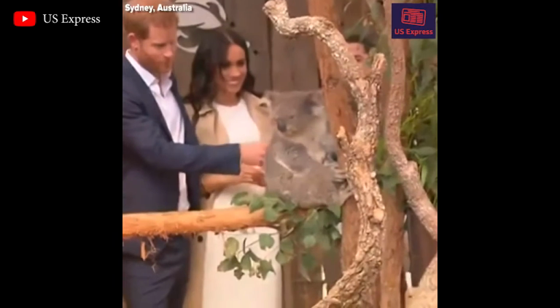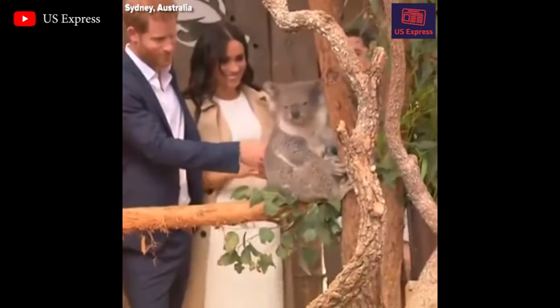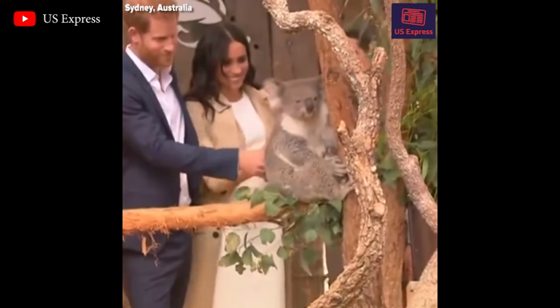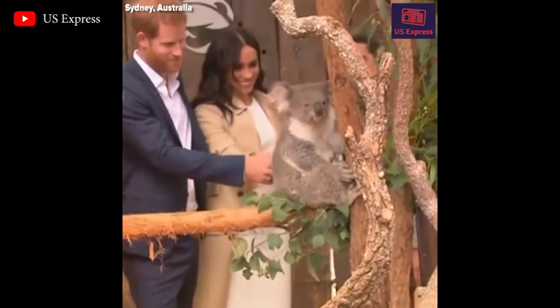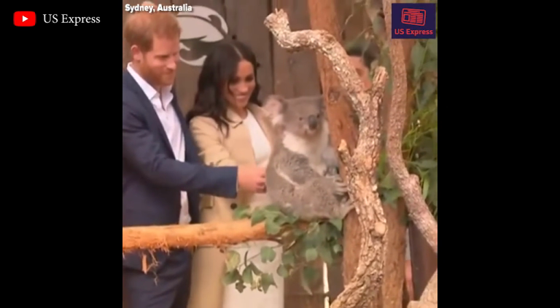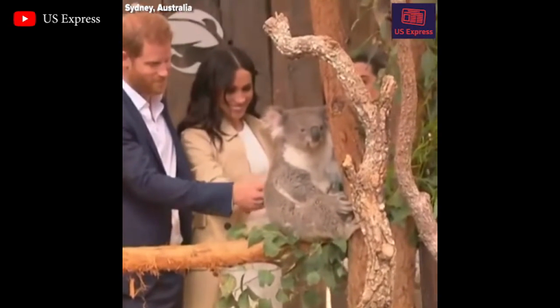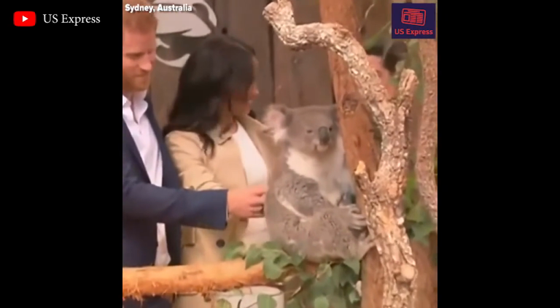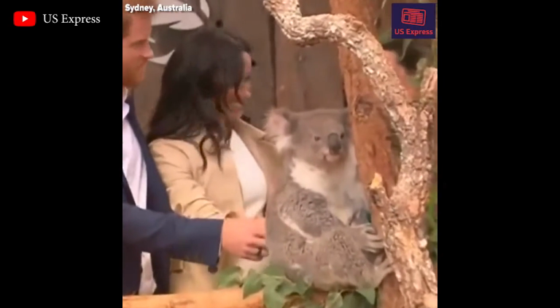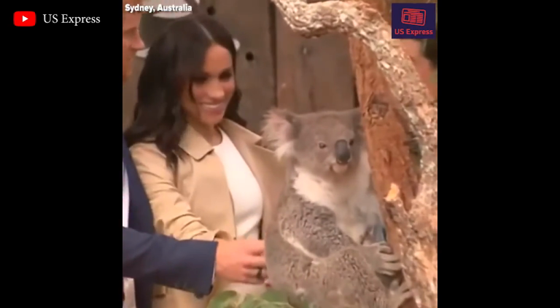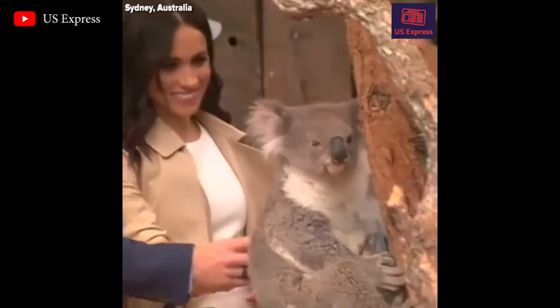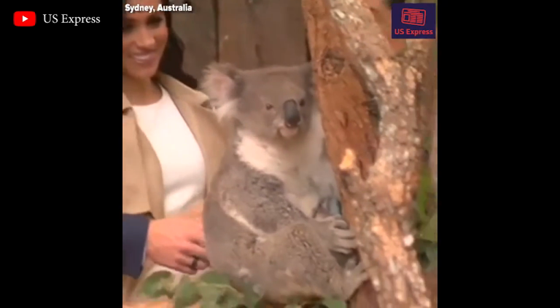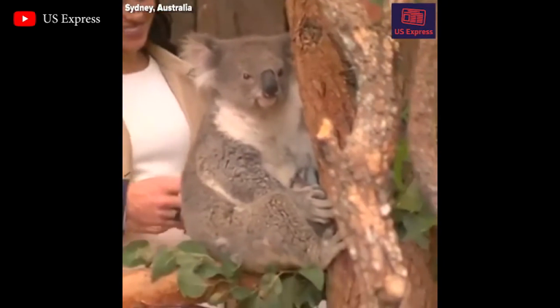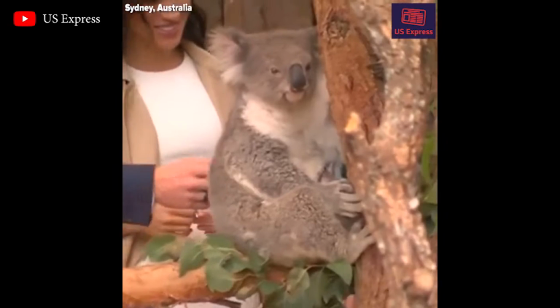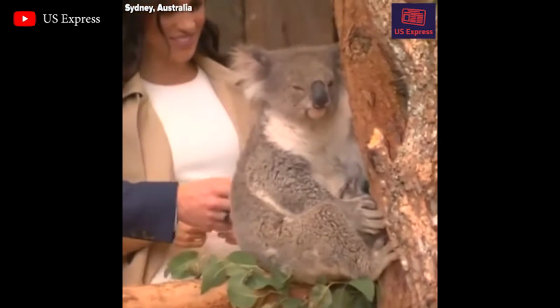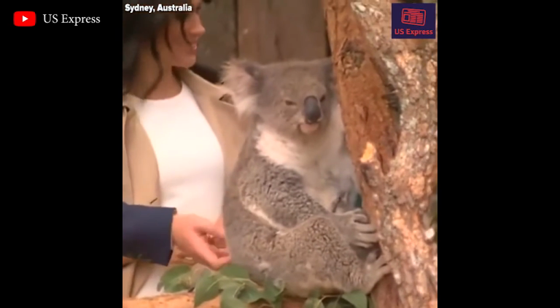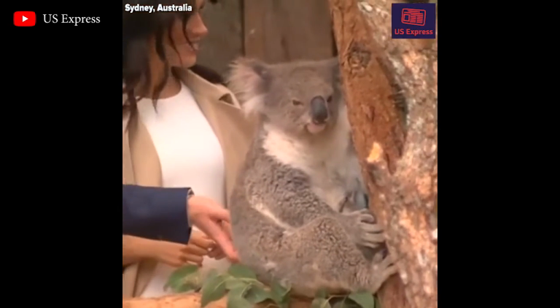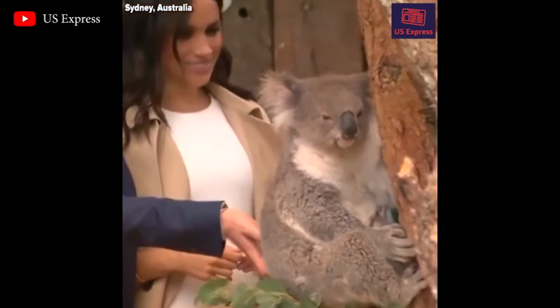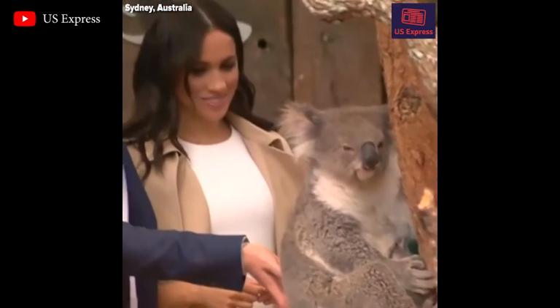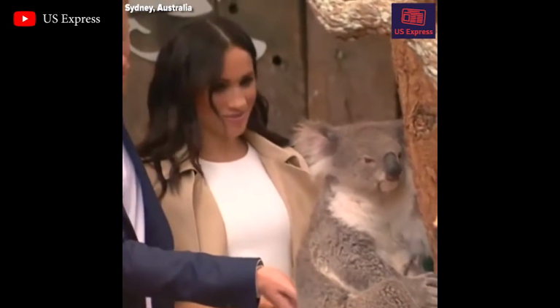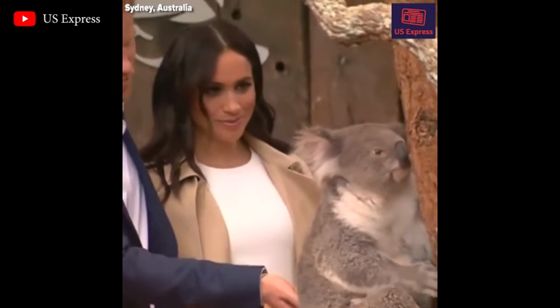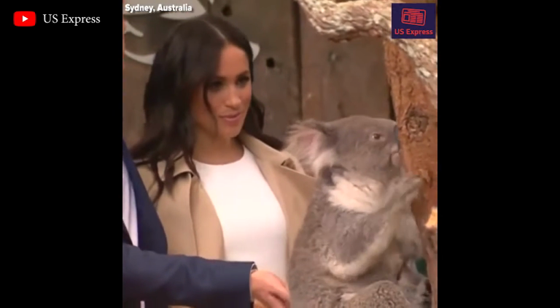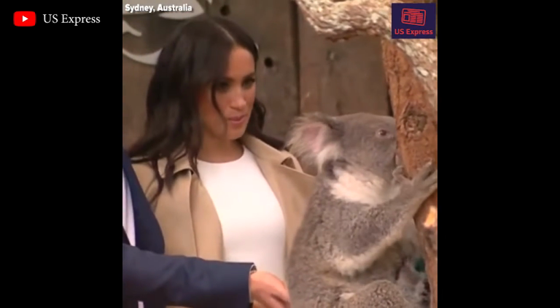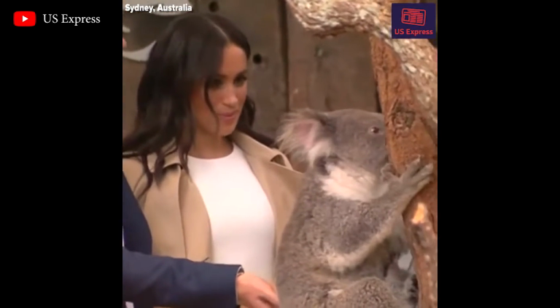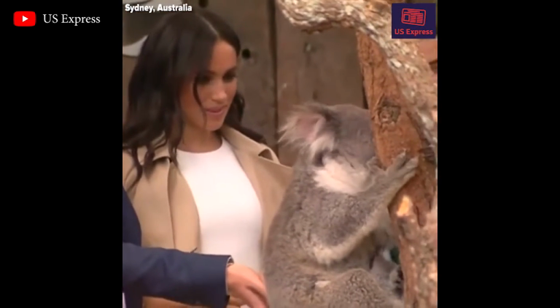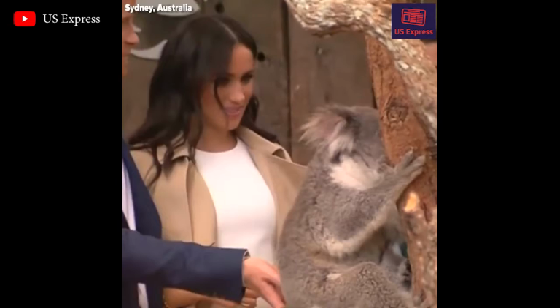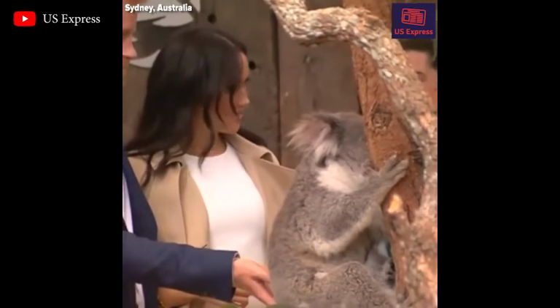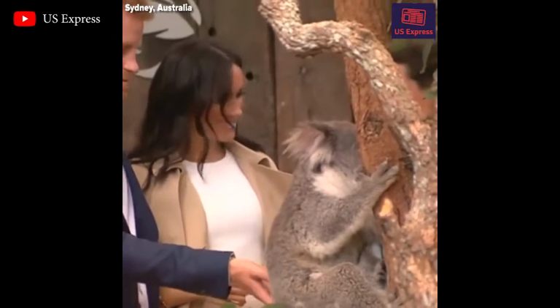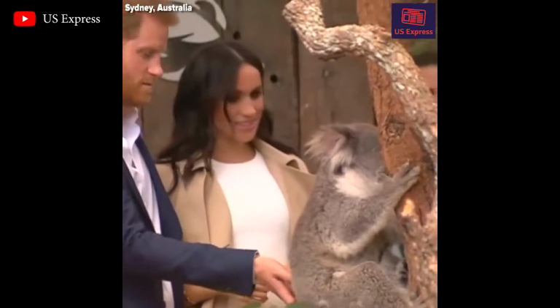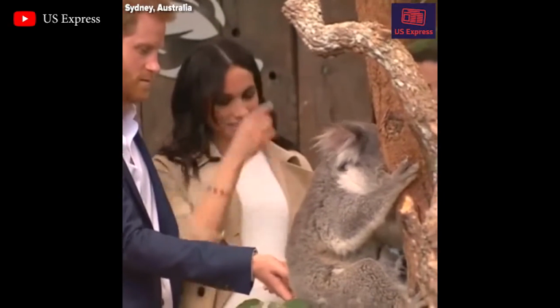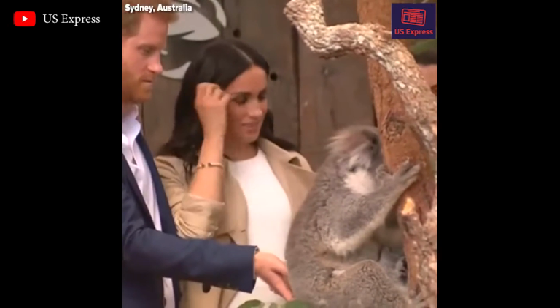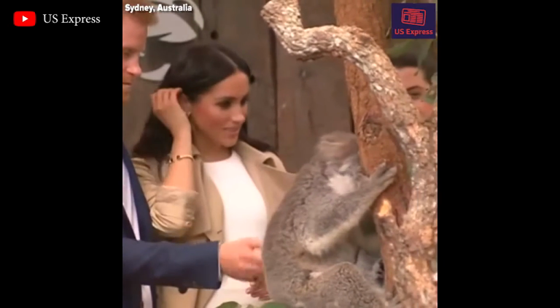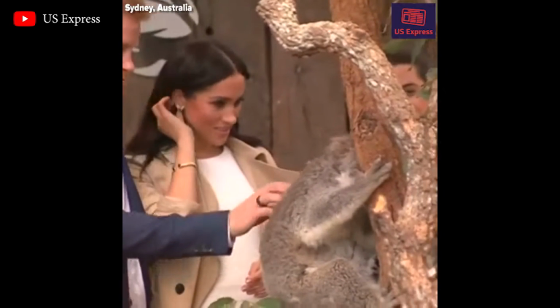They've got very, very good fur, which keeps them insulated, but also cool in the summer. They've got big ears and a big nose — very, very good at smelling — which they need to pick out the best leaves for eating.